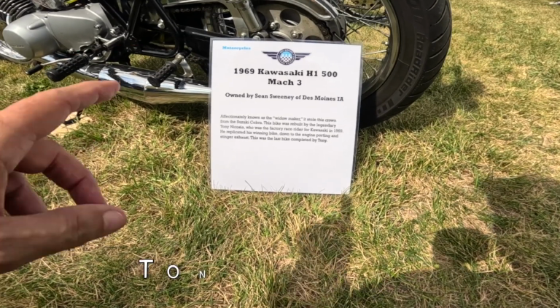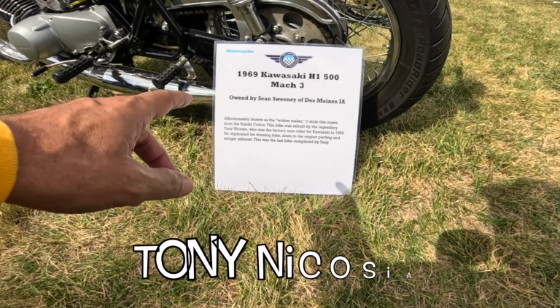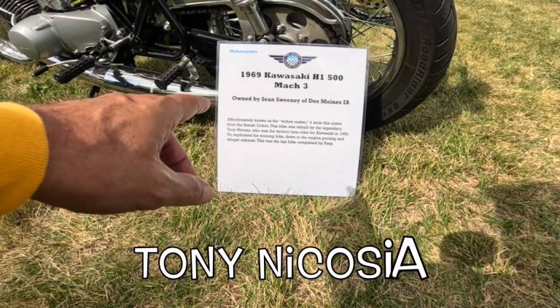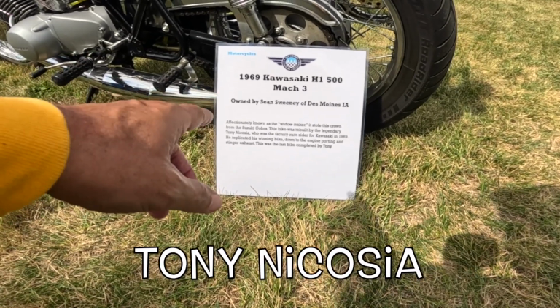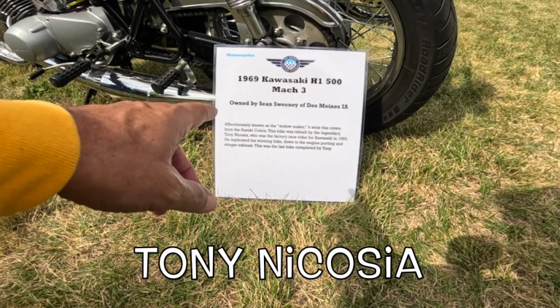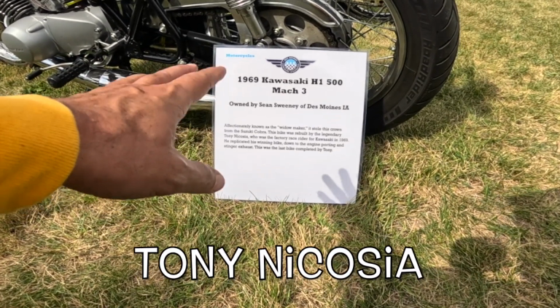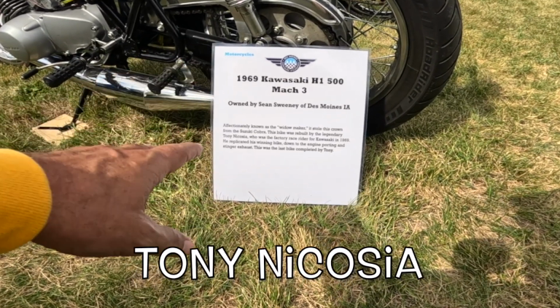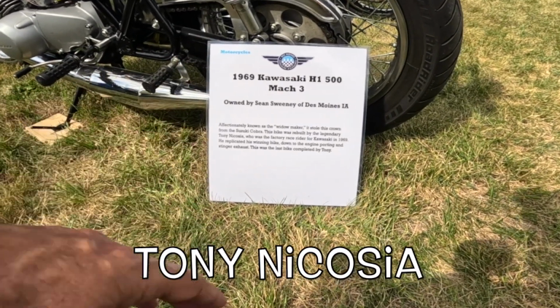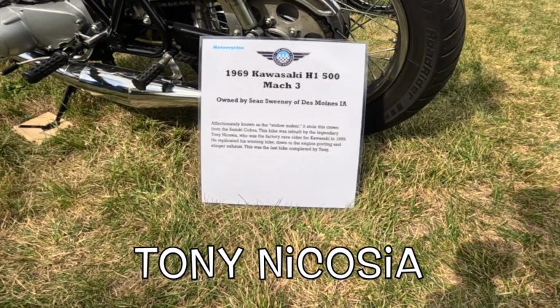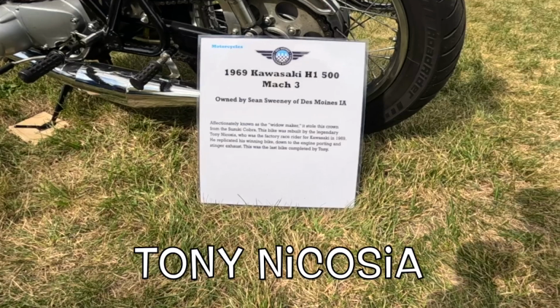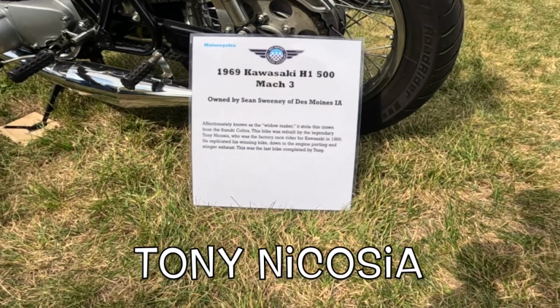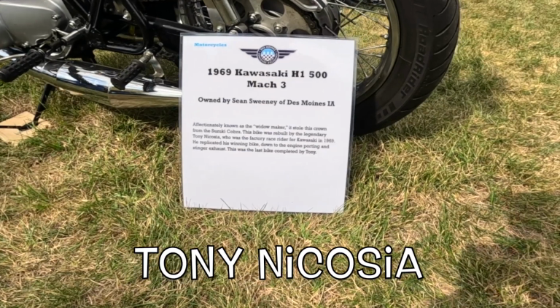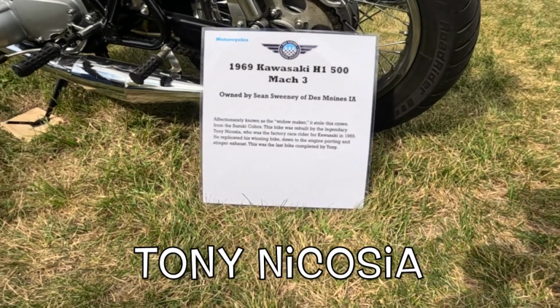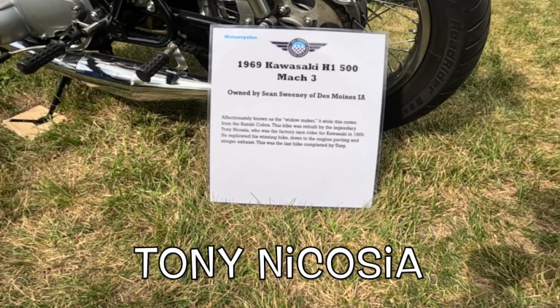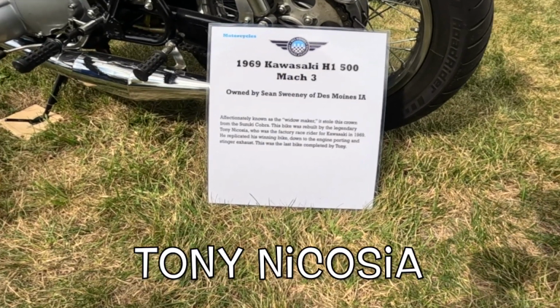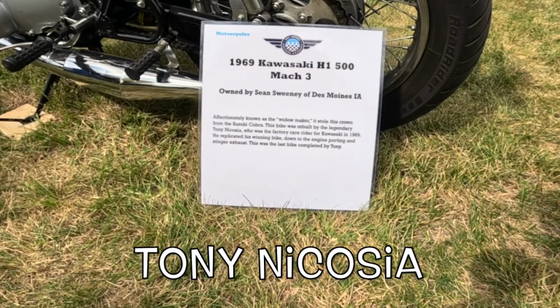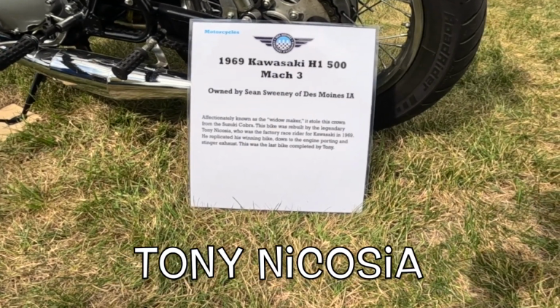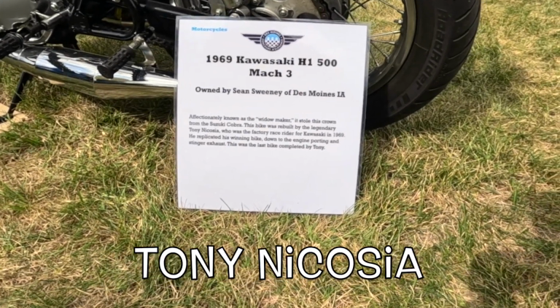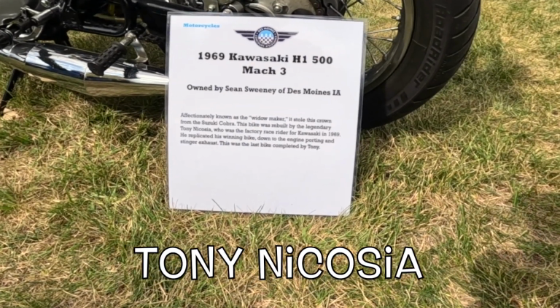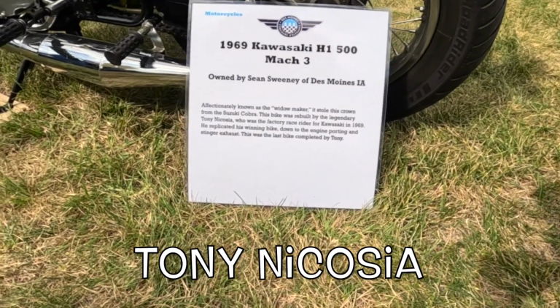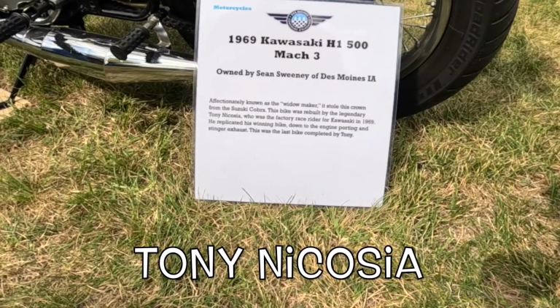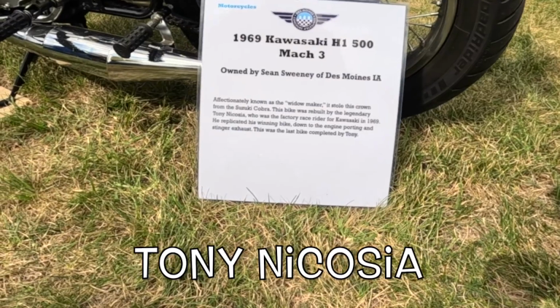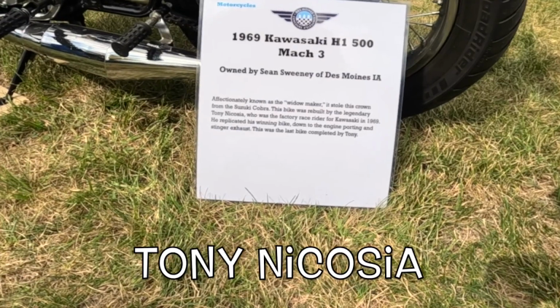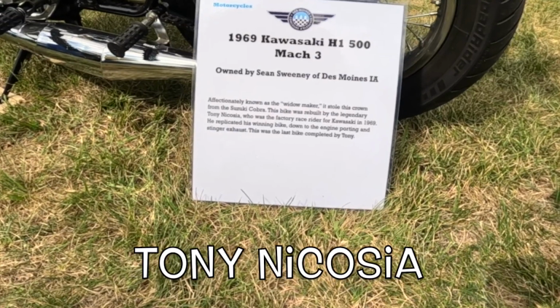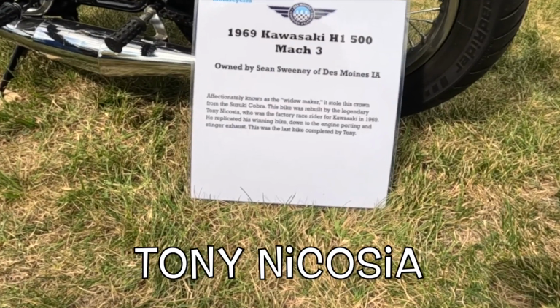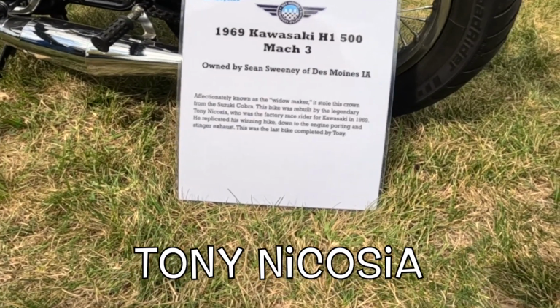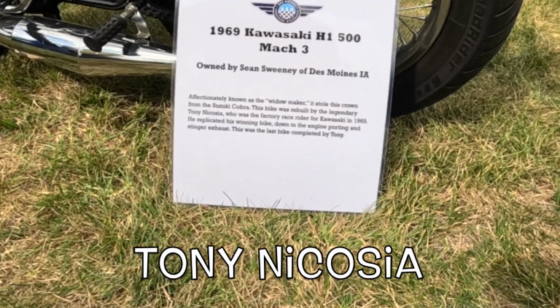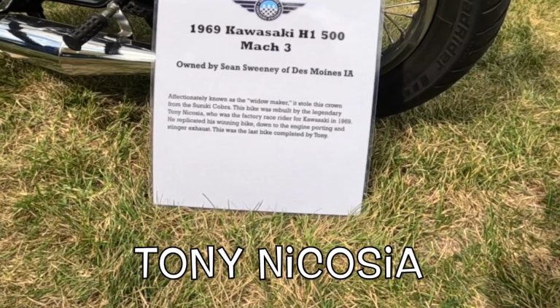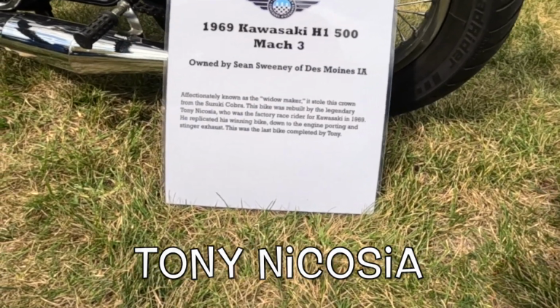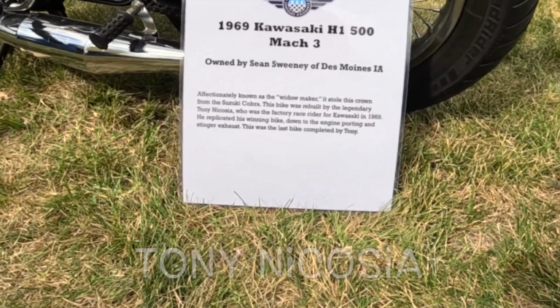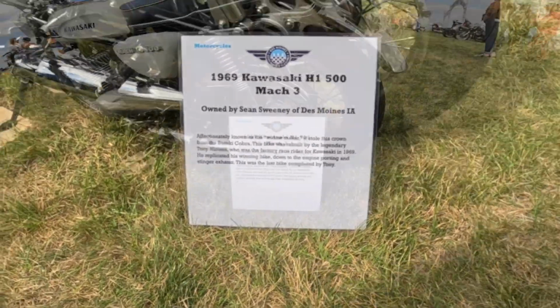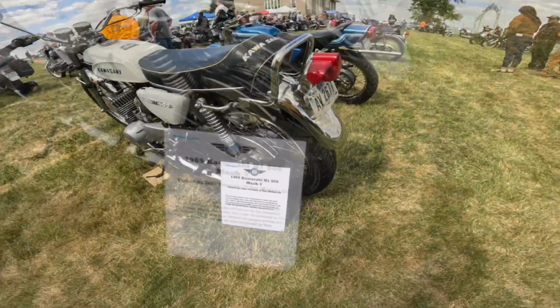The bike was rebuilt by the legendary Tony Nicosia, who was a factory racer for Kawasaki in '69, and he replicated his winning bike down to the engine porting and stinger exhaust. This was the last bike completed by Tony.